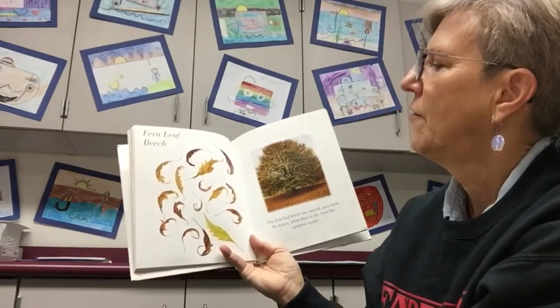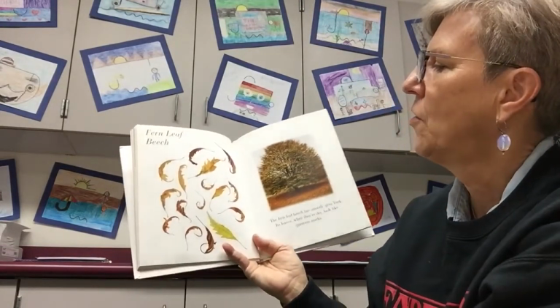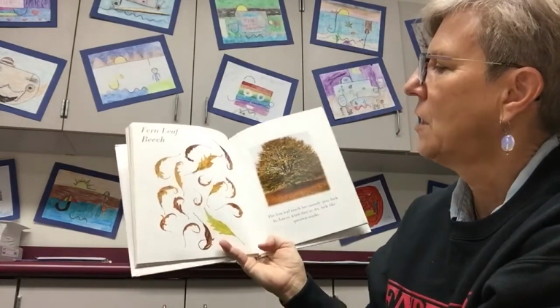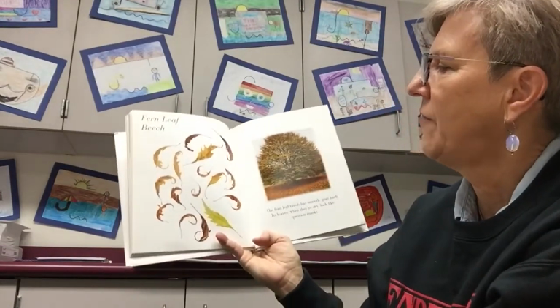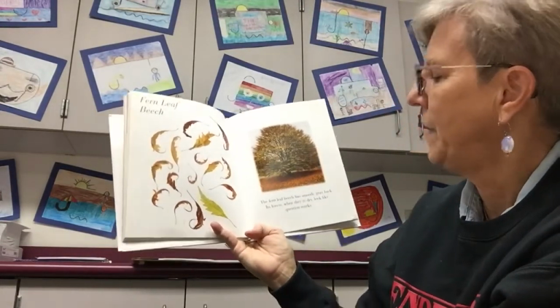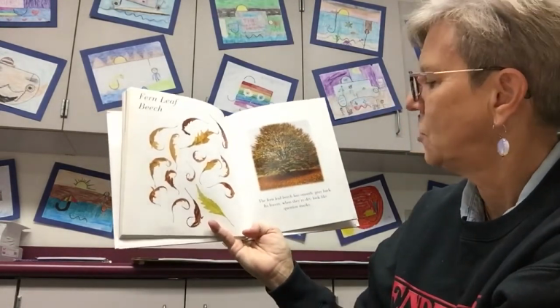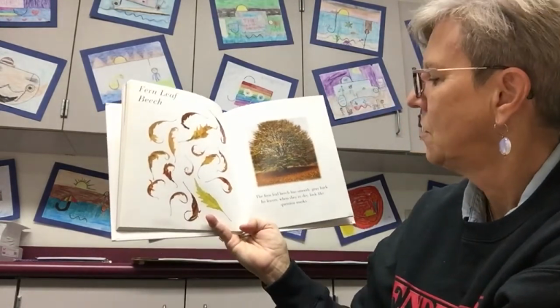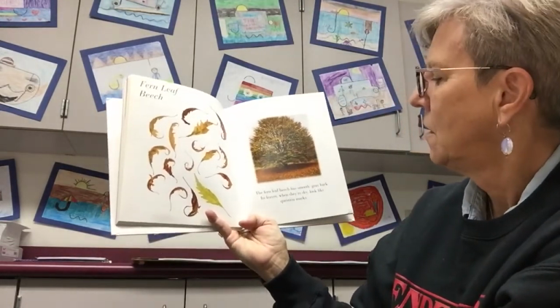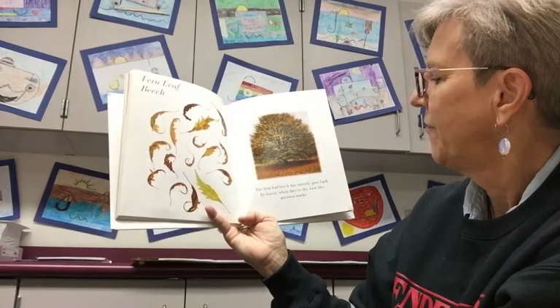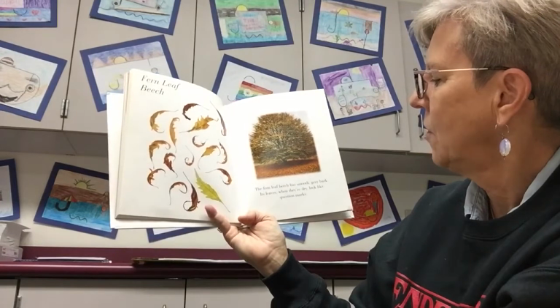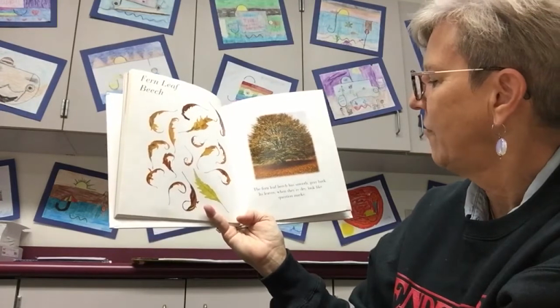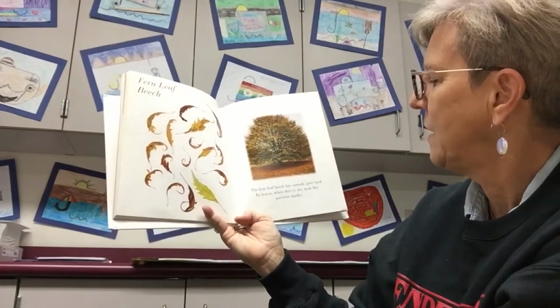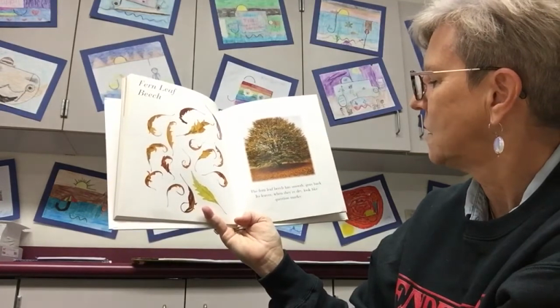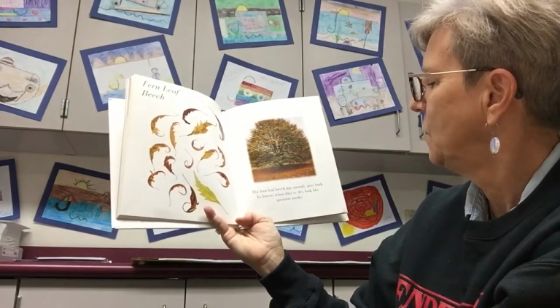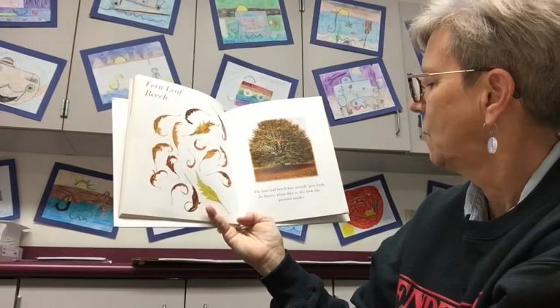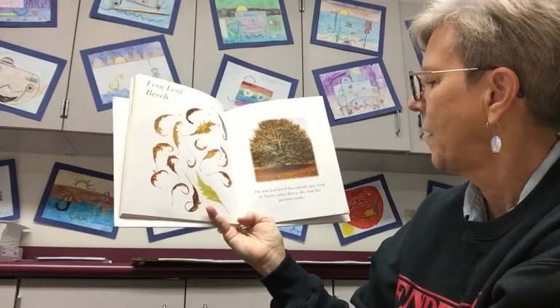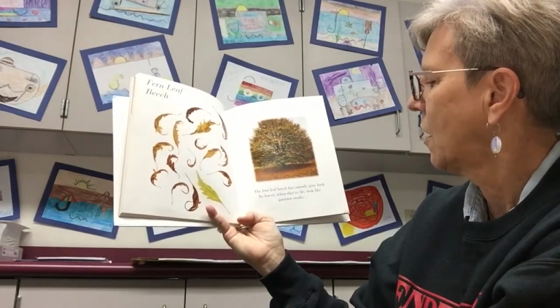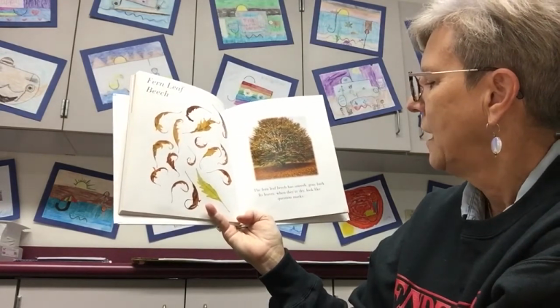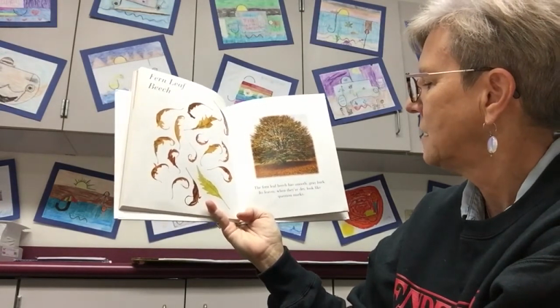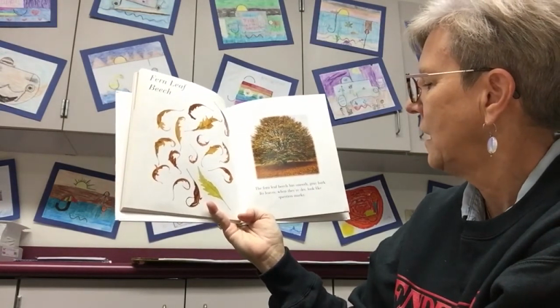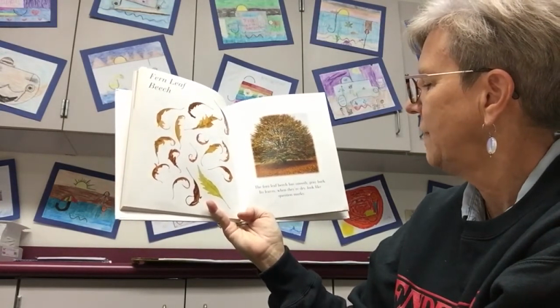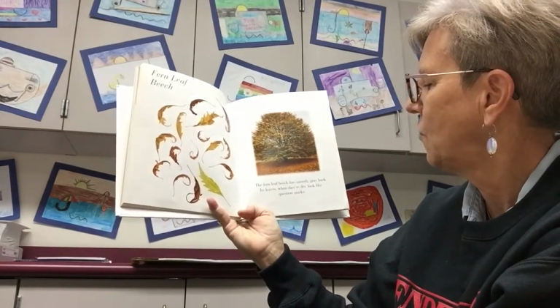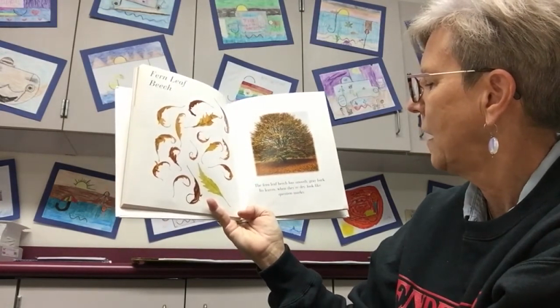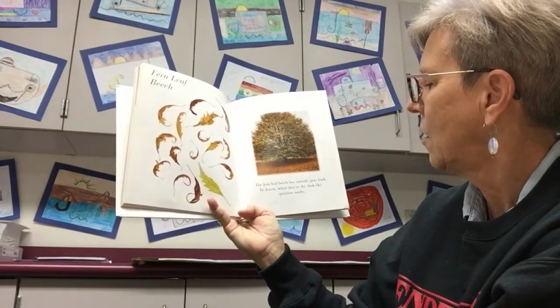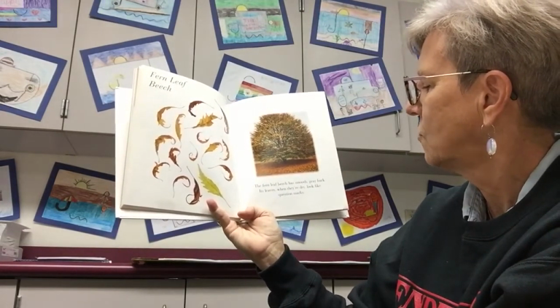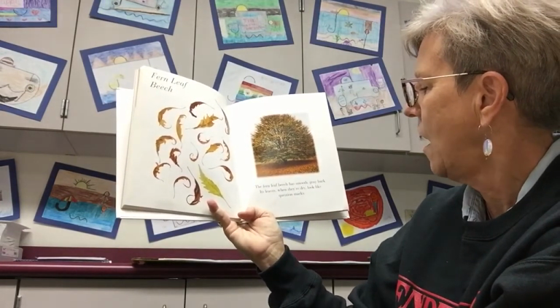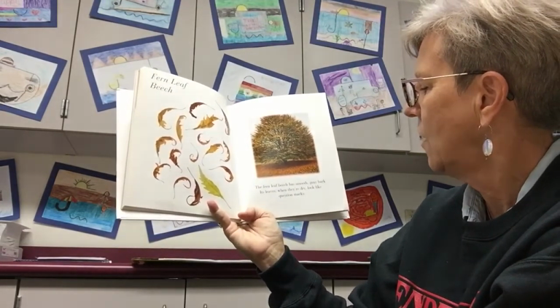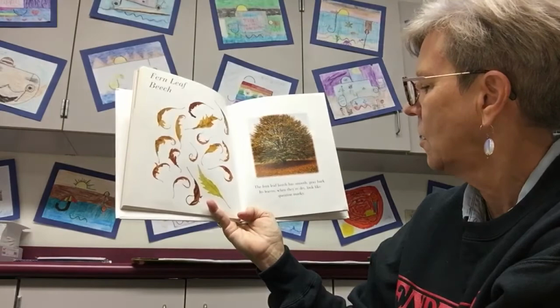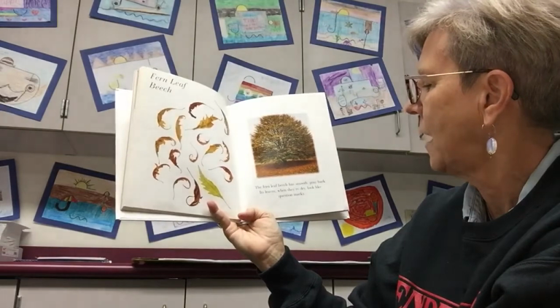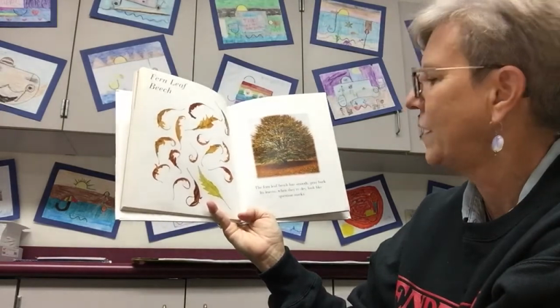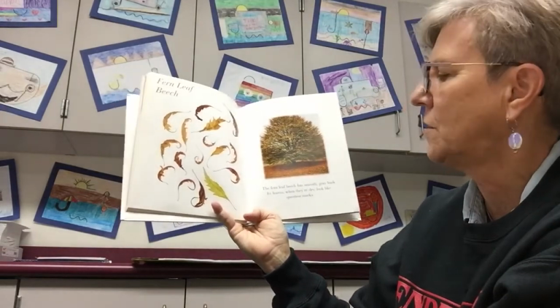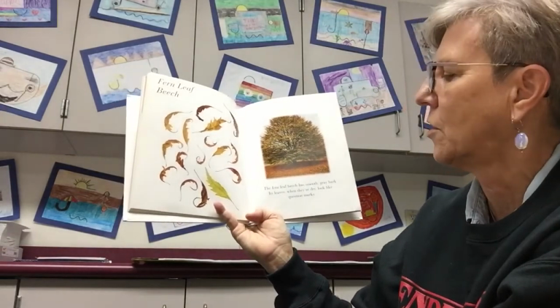Fern leaf beech. The fern leaf beech has smooth gray bark. Its leaves, when they are dry, look like question marks.